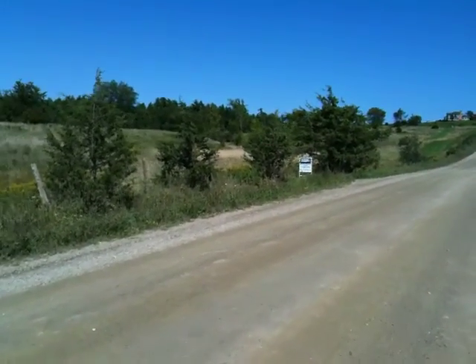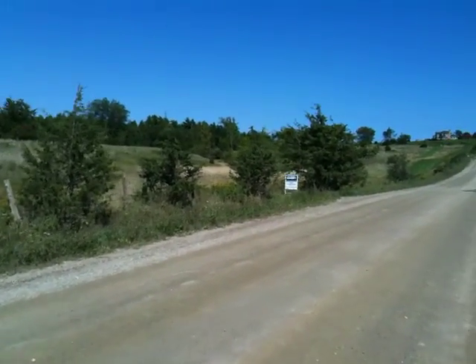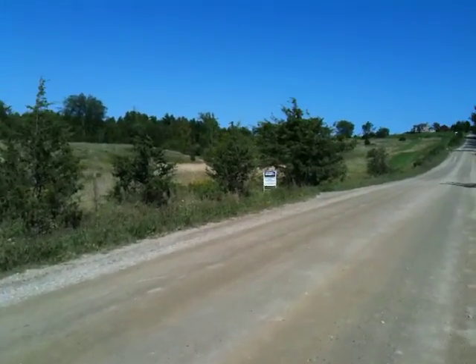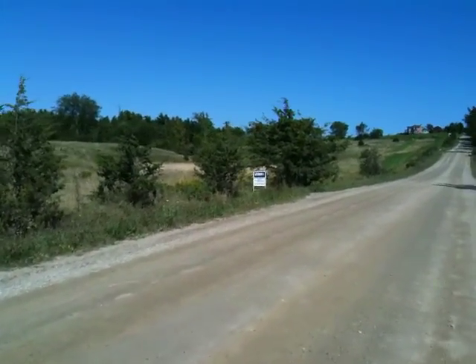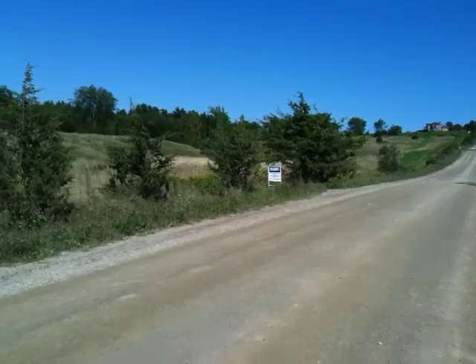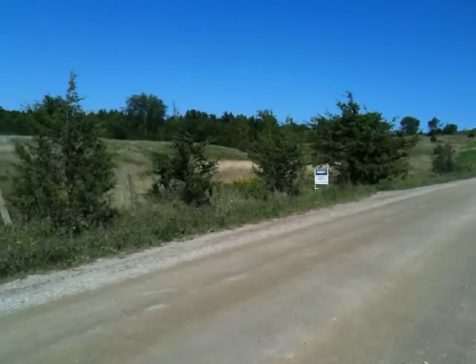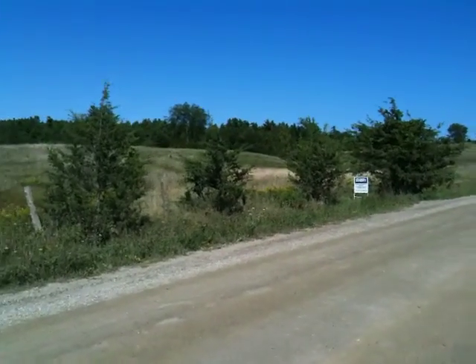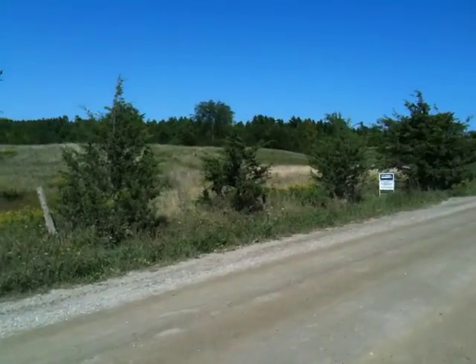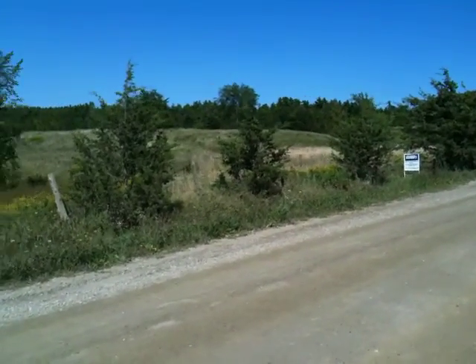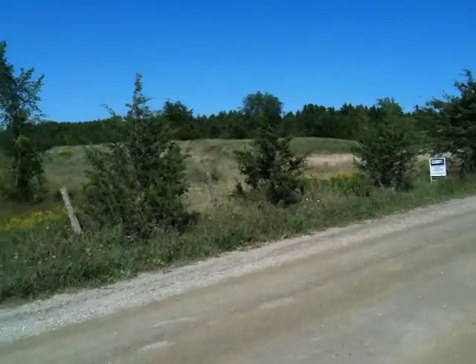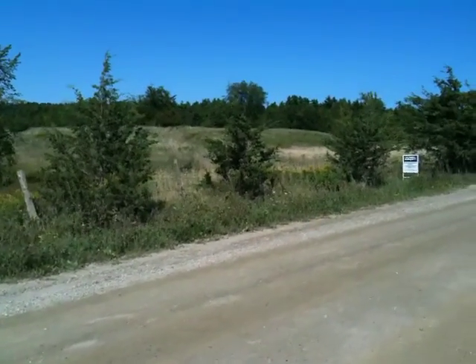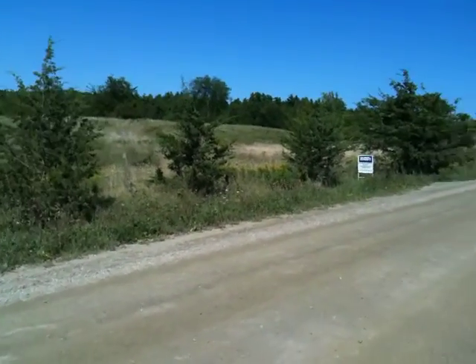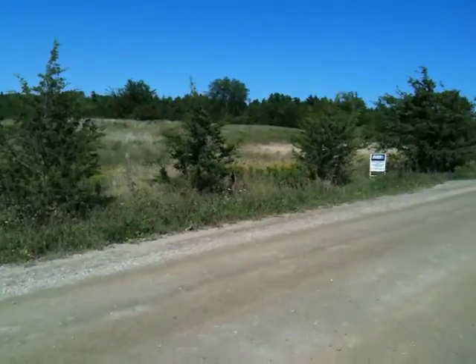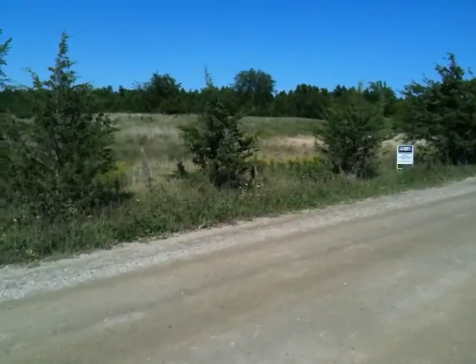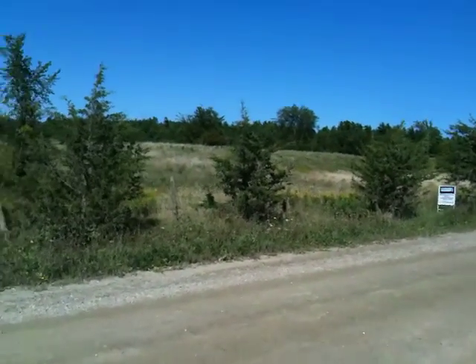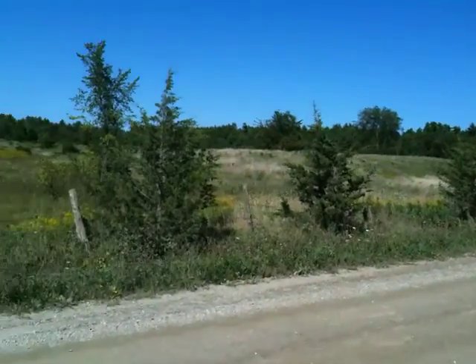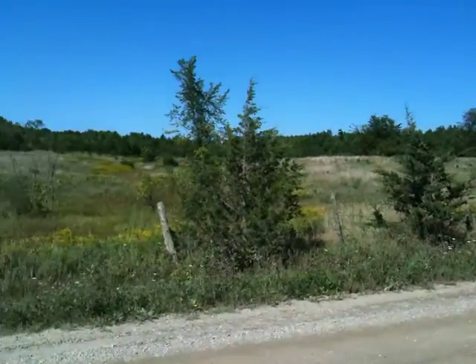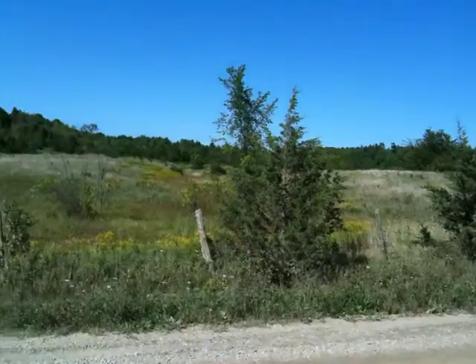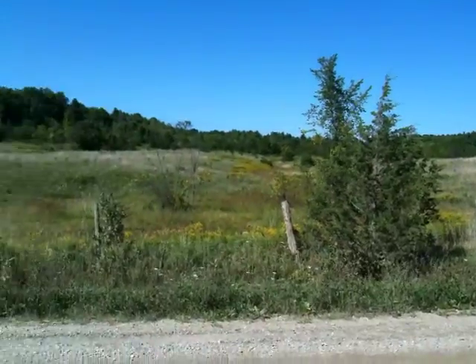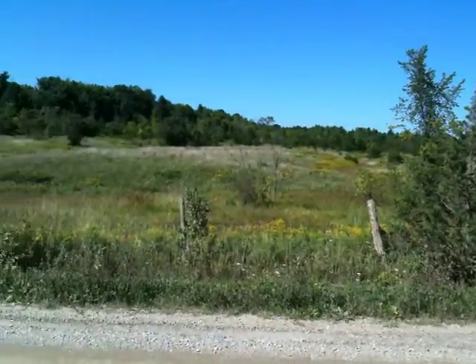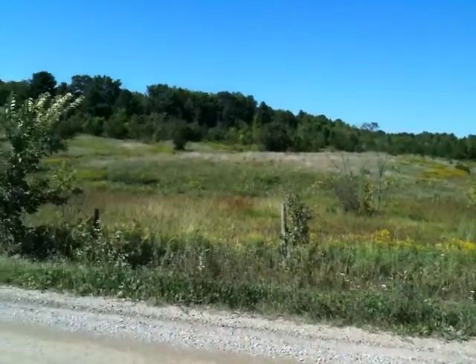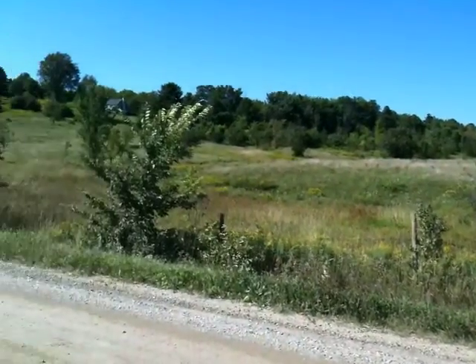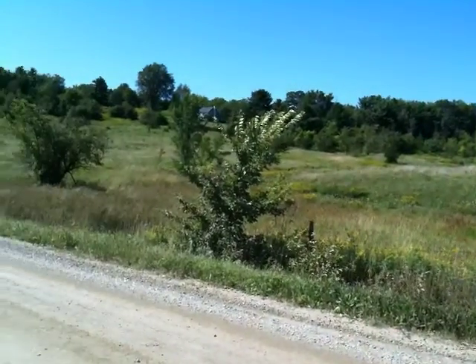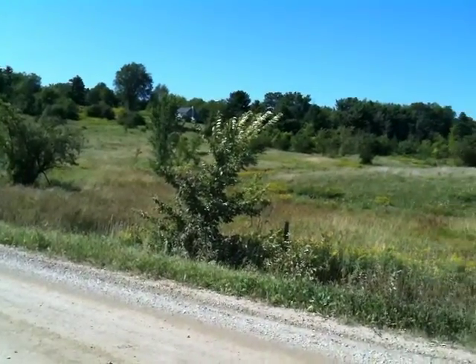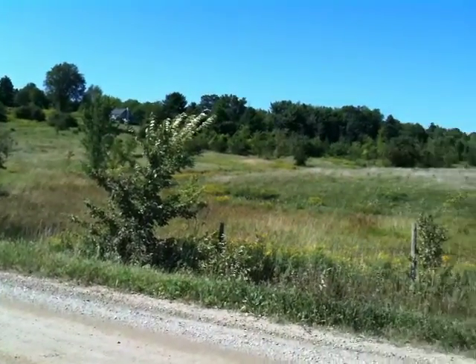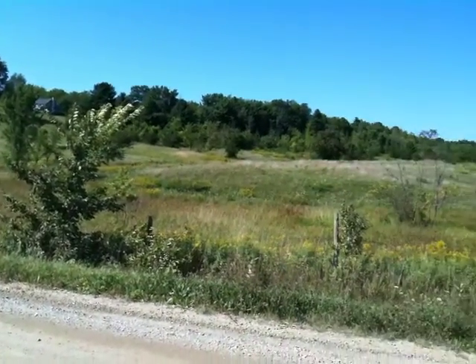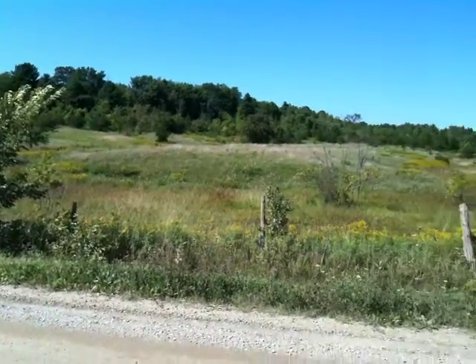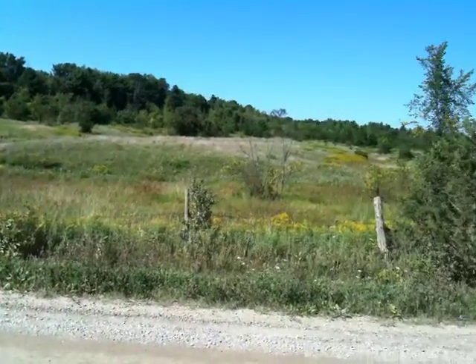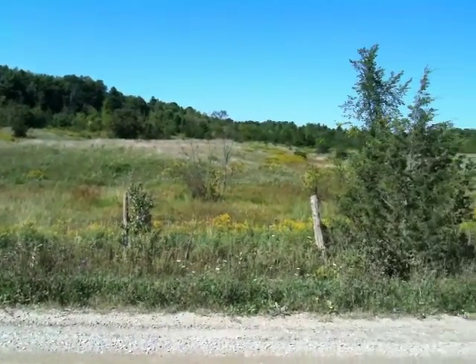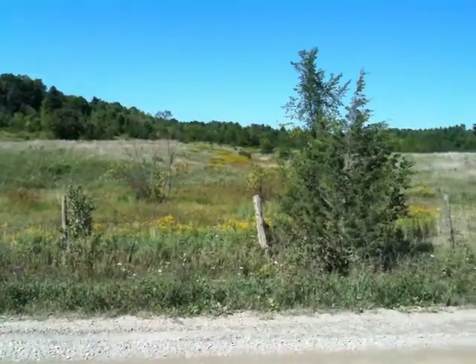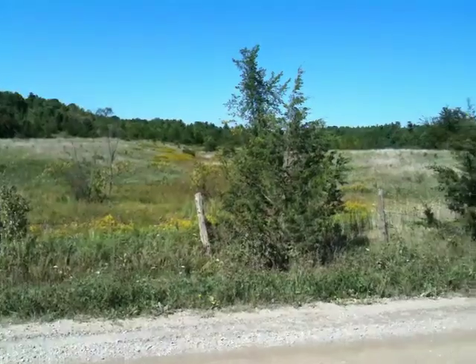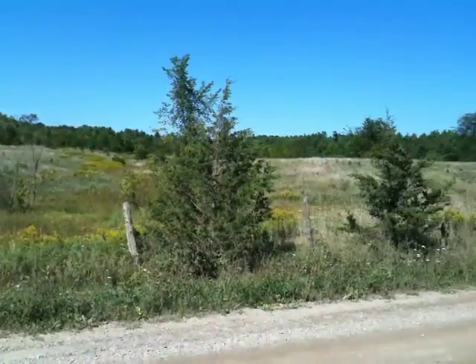That noise you hear in the background is a local farmer haying the field to the south. So let's move along a little bit and finish out this tour right at the building site.